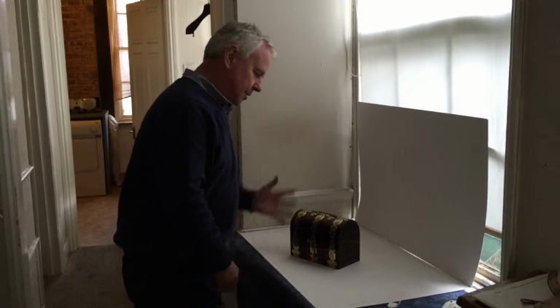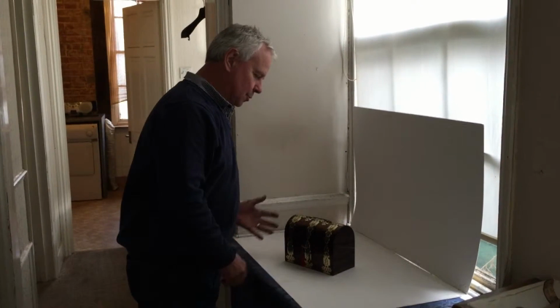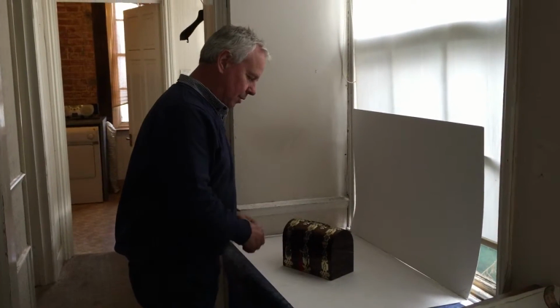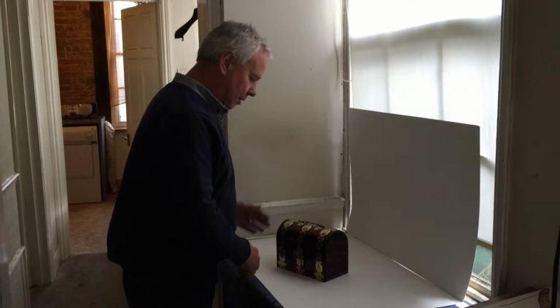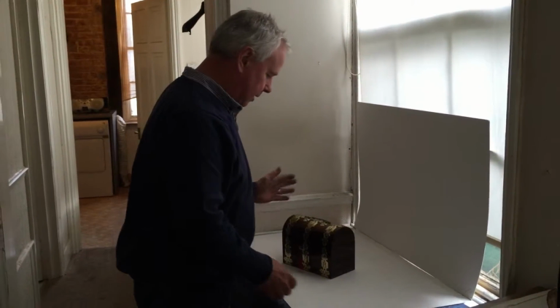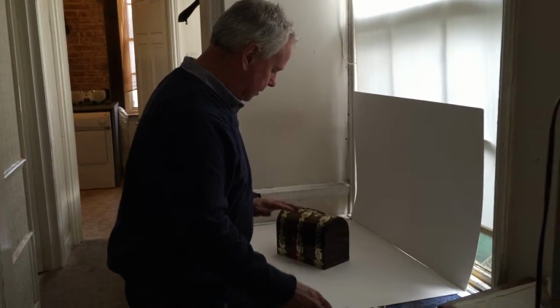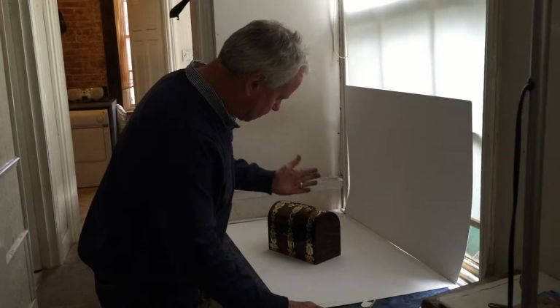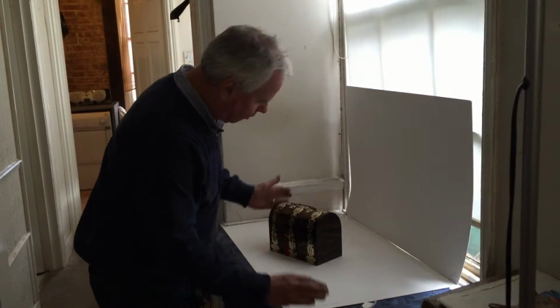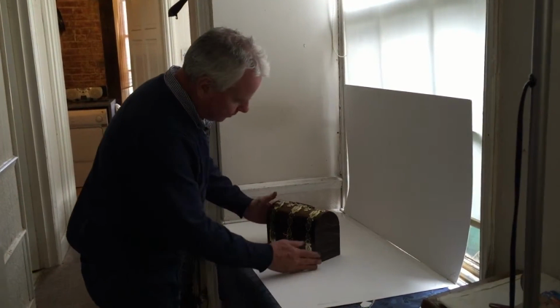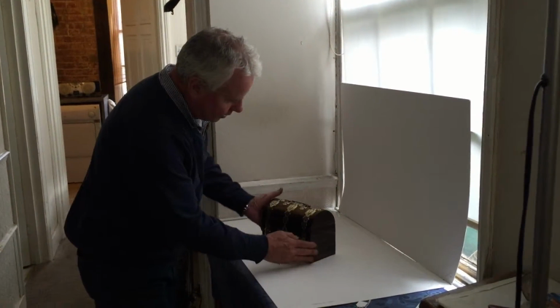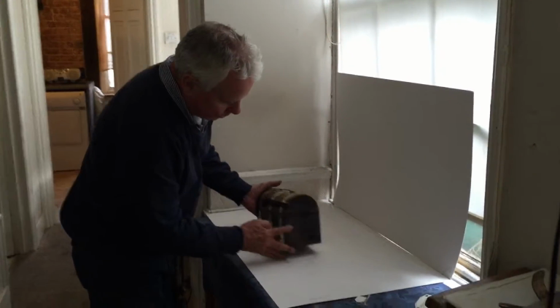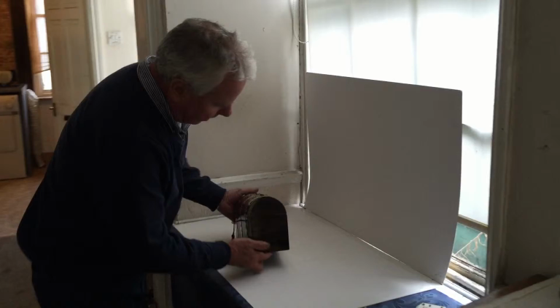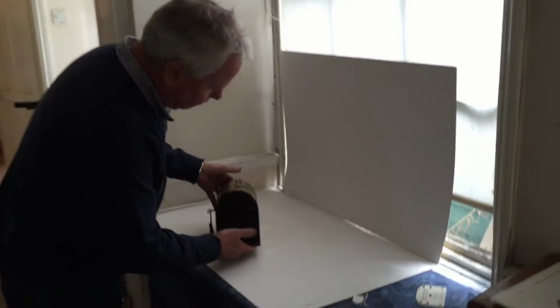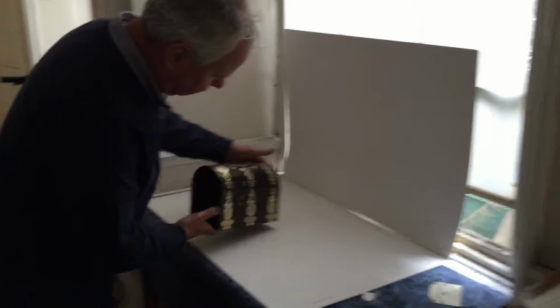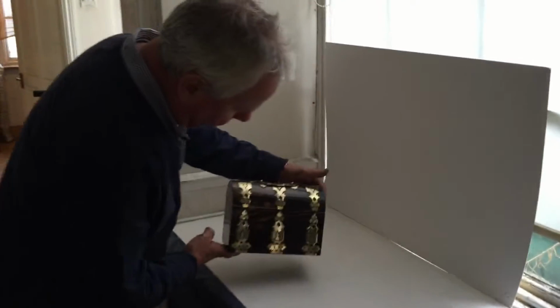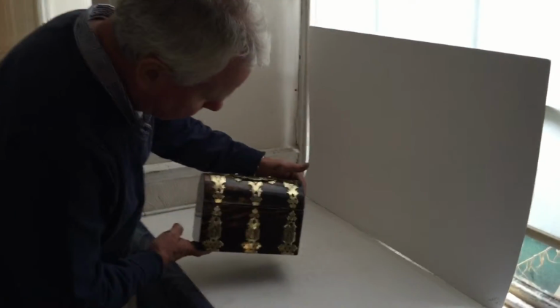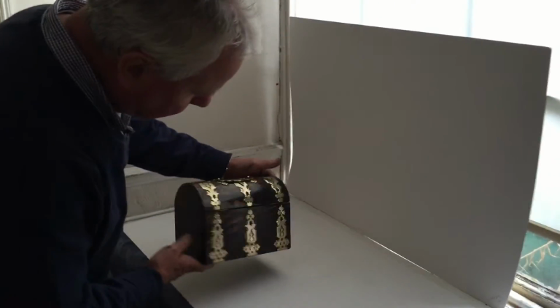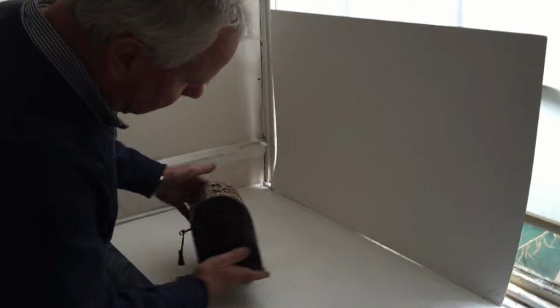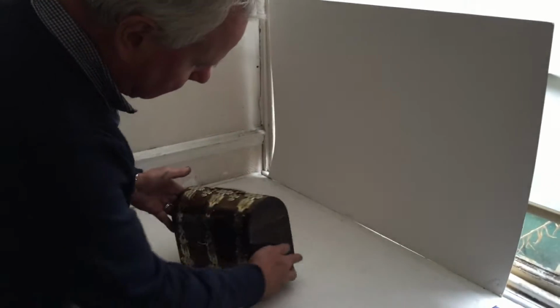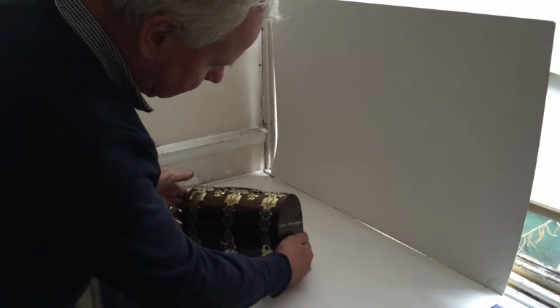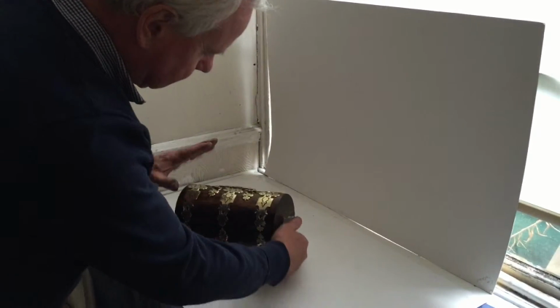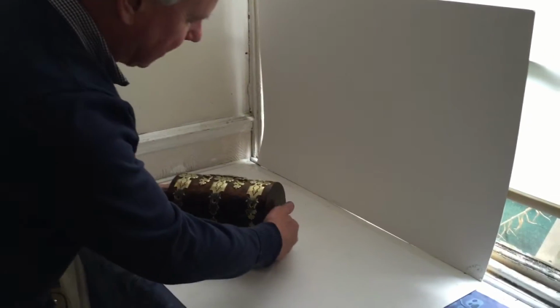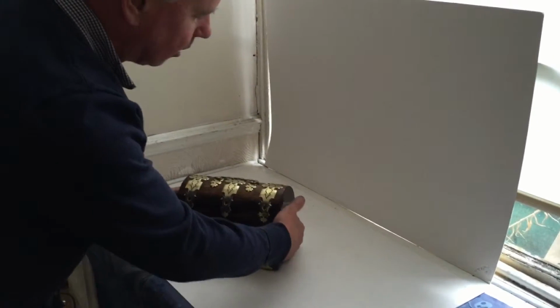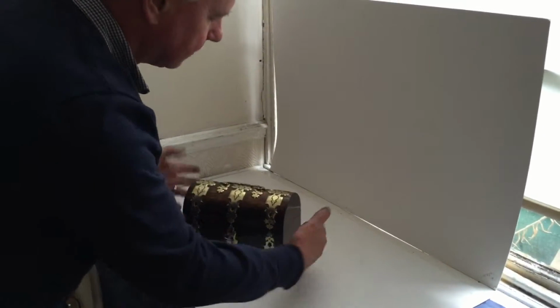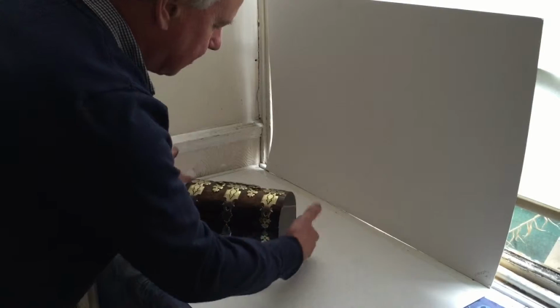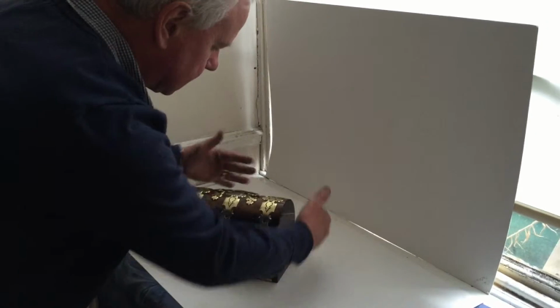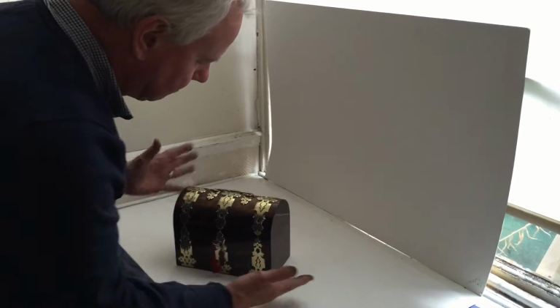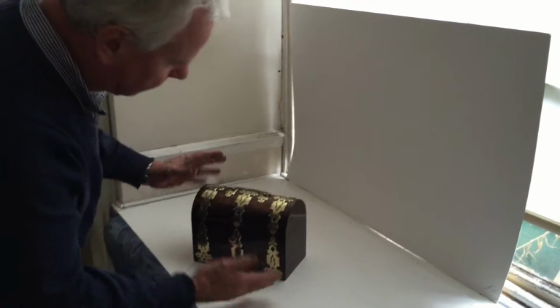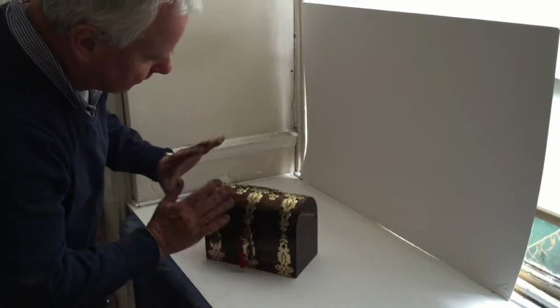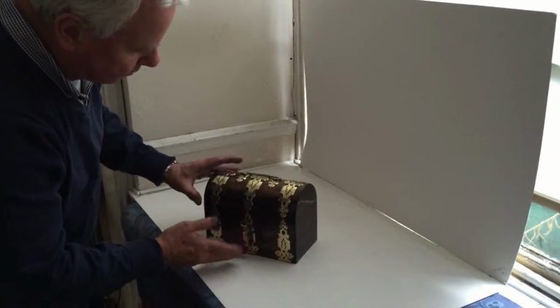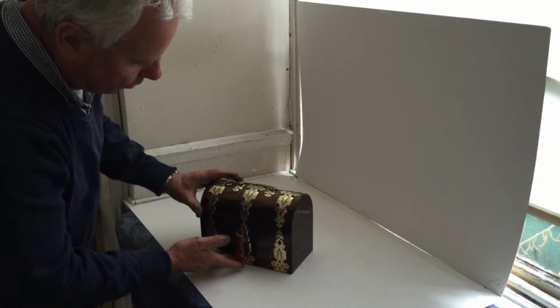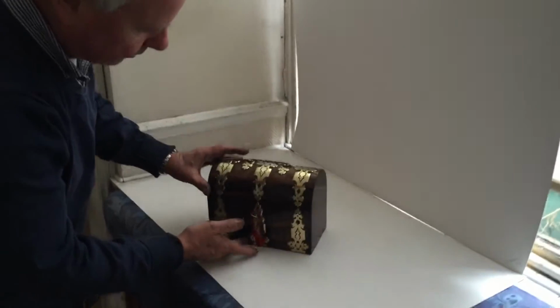This is a super quality box — it's top Coromandel throughout the box. Often these boxes of lesser quality have got ebonised sides and back, but this one's all Coromandel.